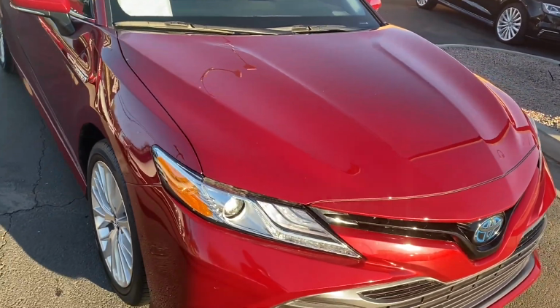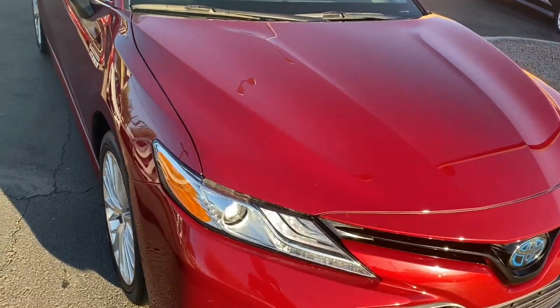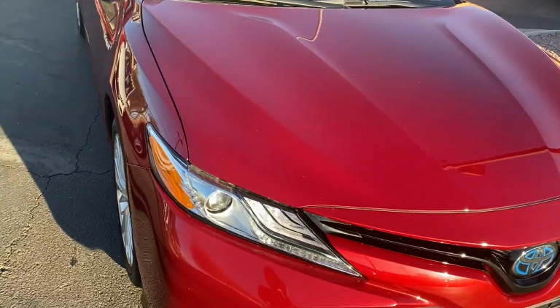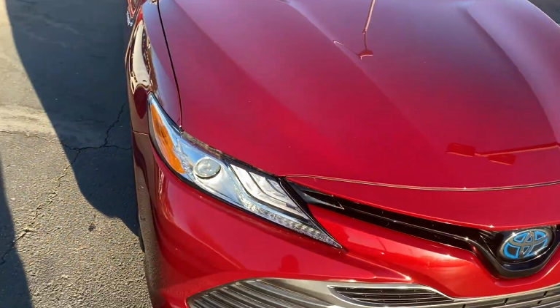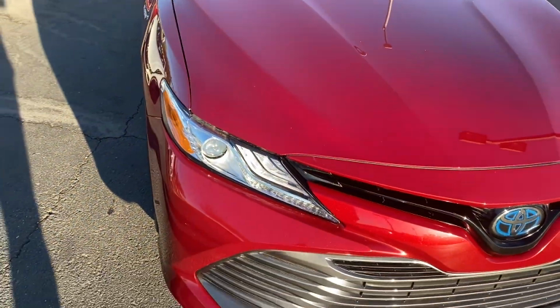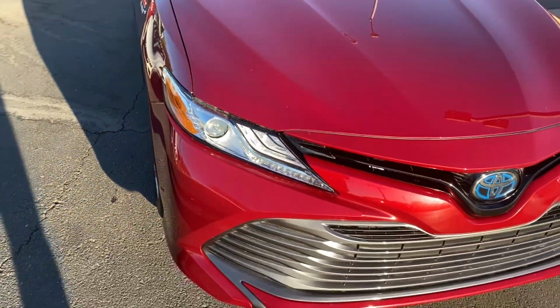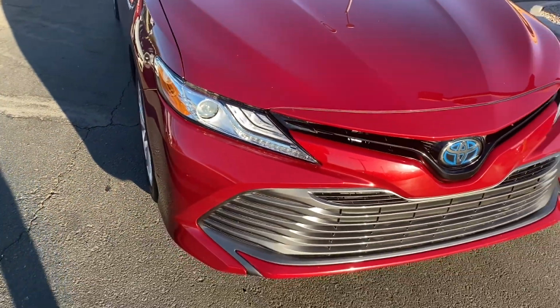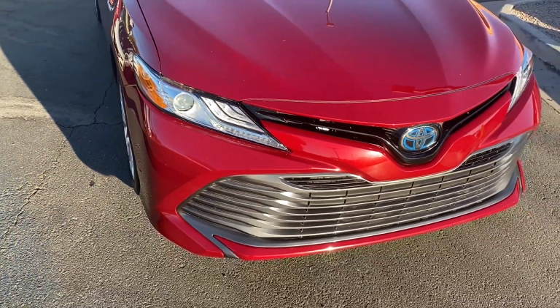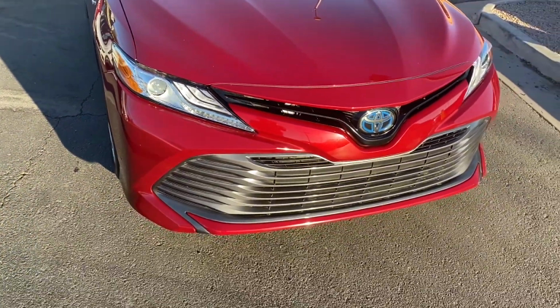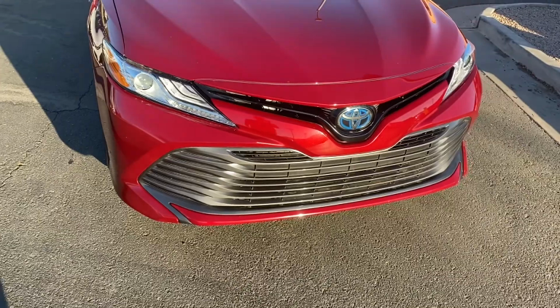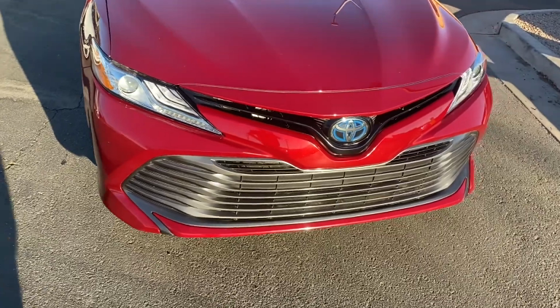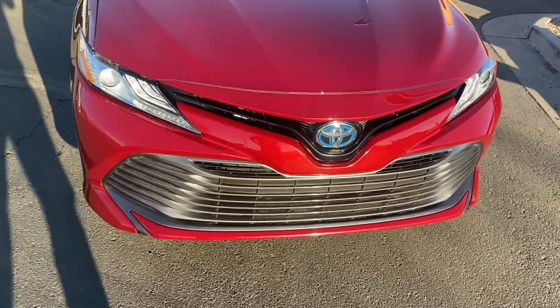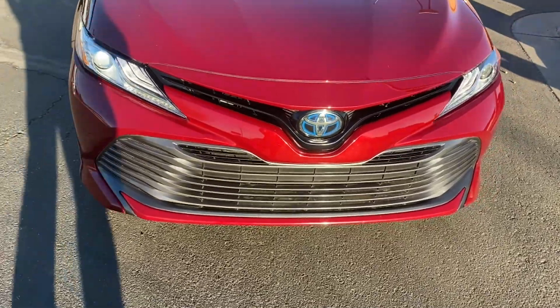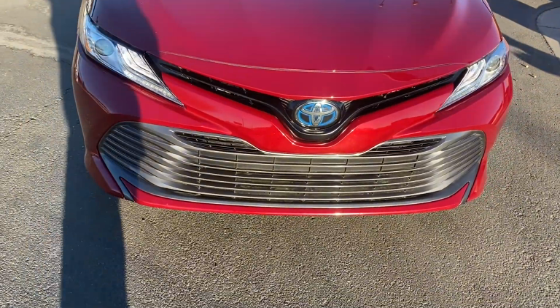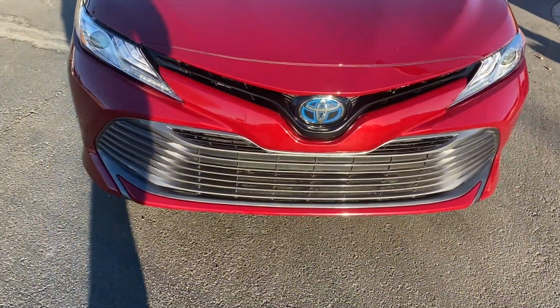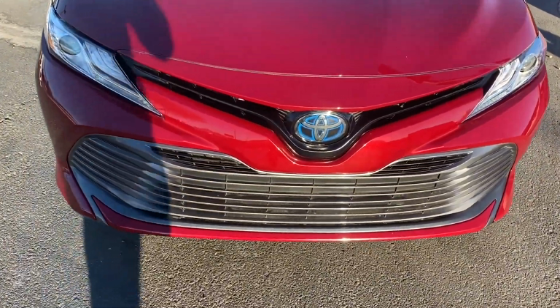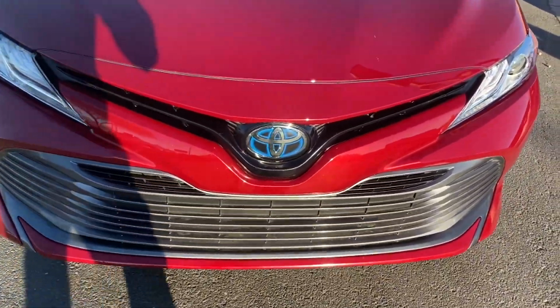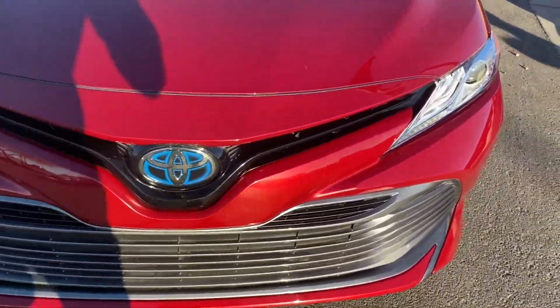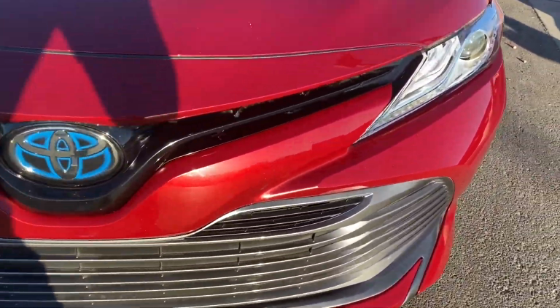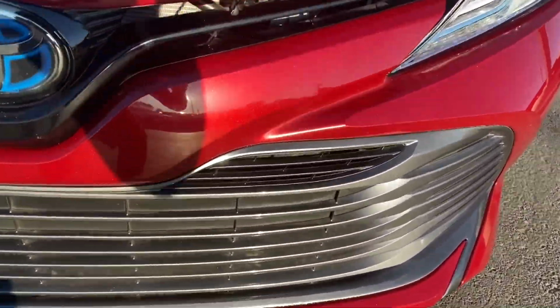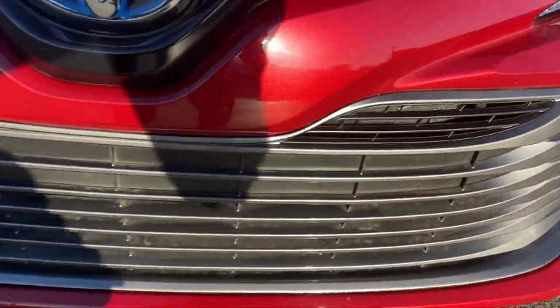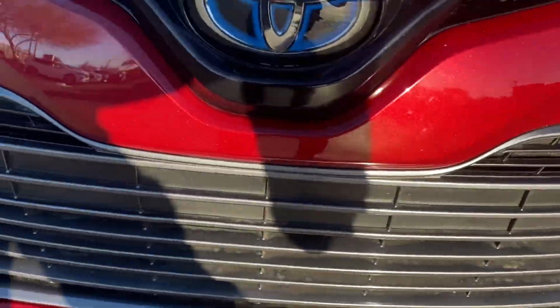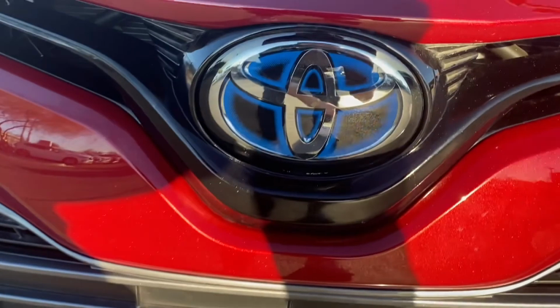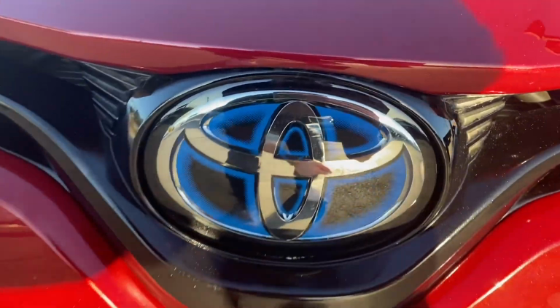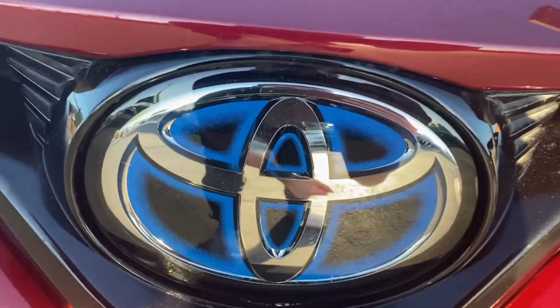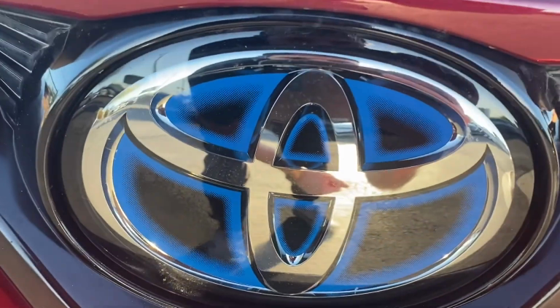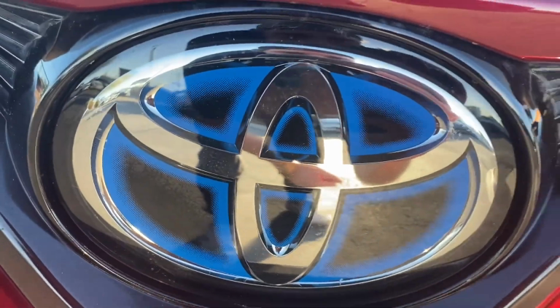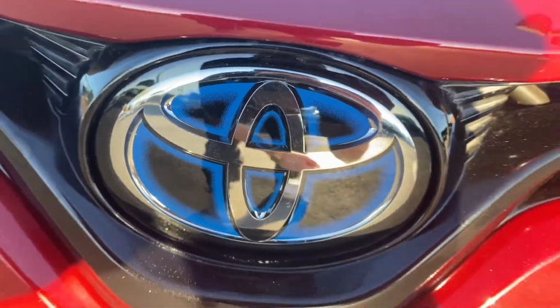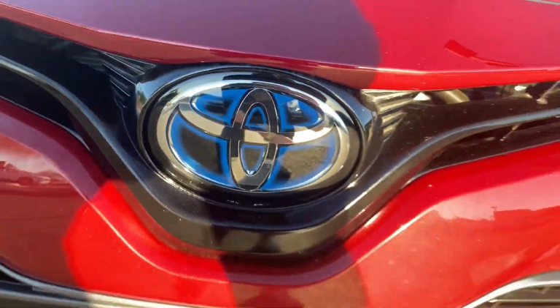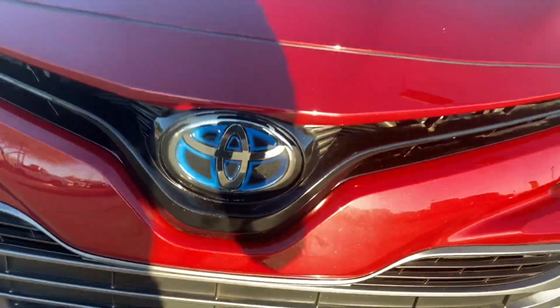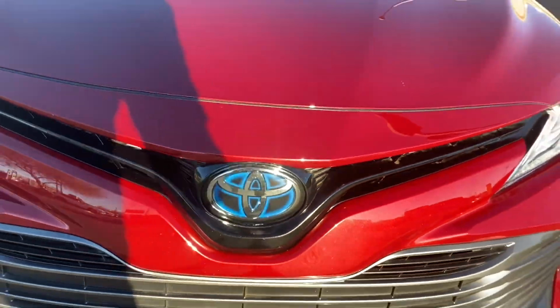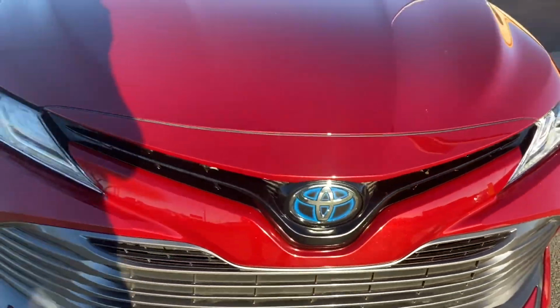Starting up here on the front end, it gets LED headlights. Really good looking front end with these newer models. You get a bigger bumper, bigger grille down here. With the hybrid, you get the blue tinge behind the Toyota badge.